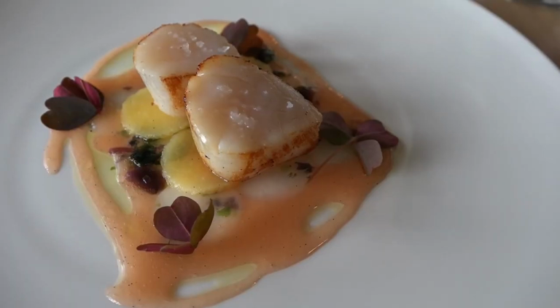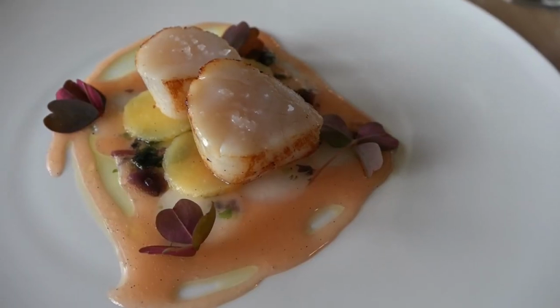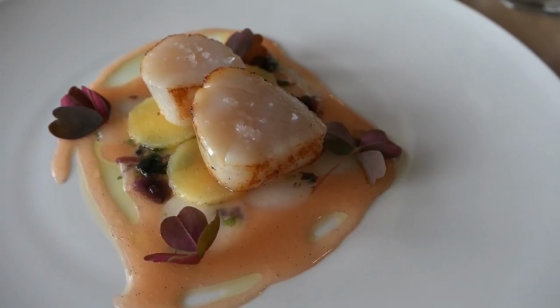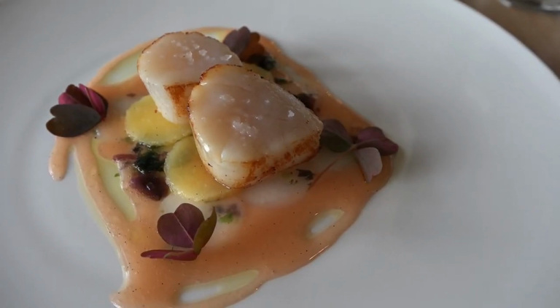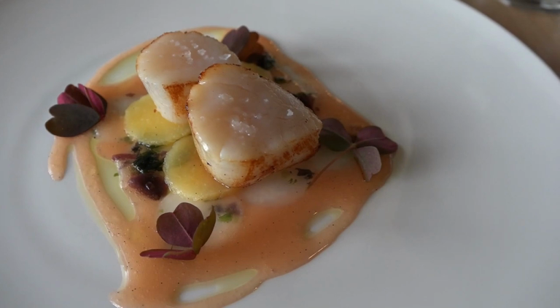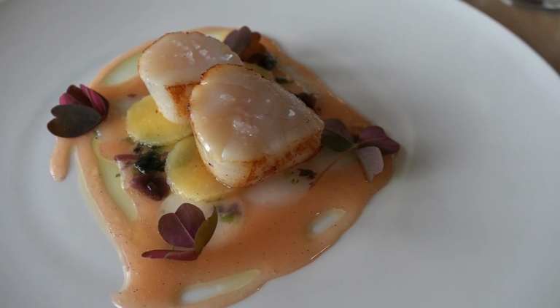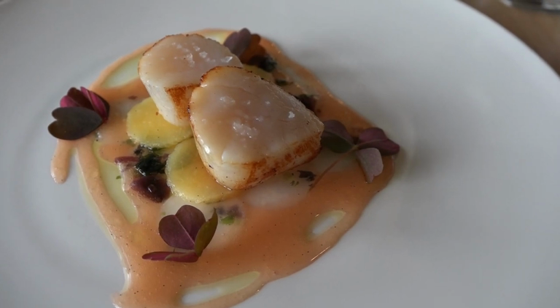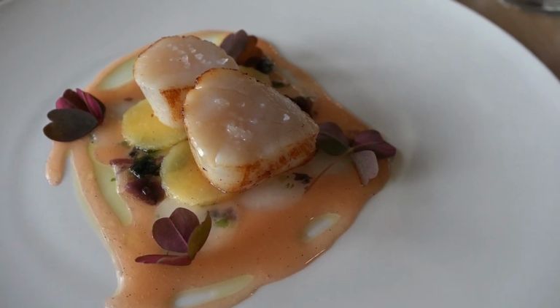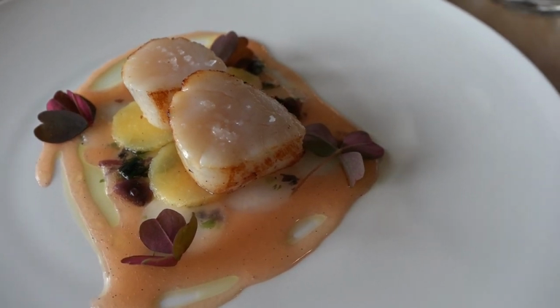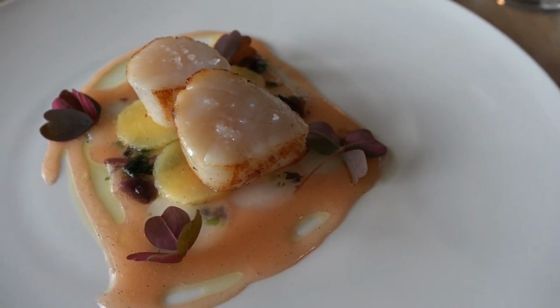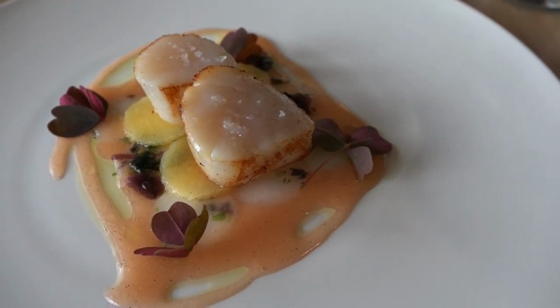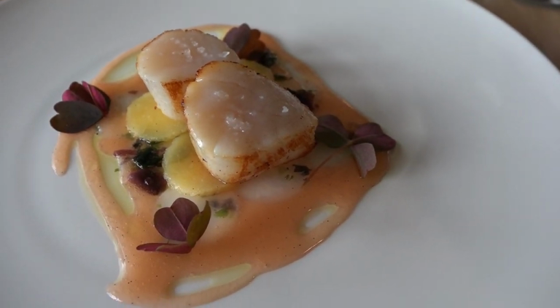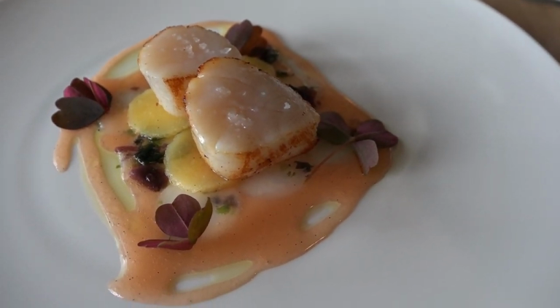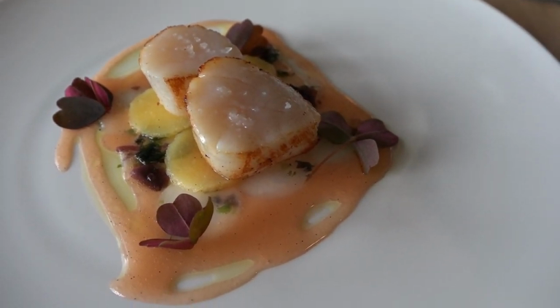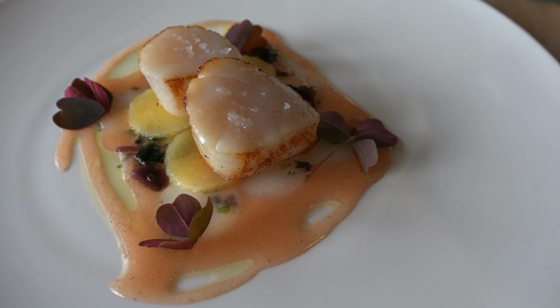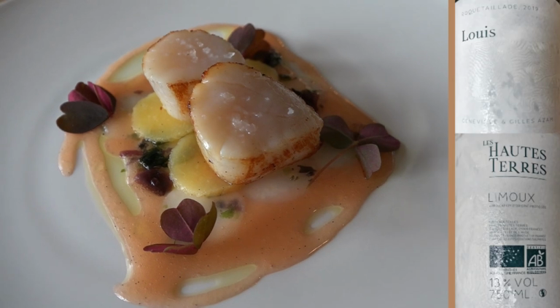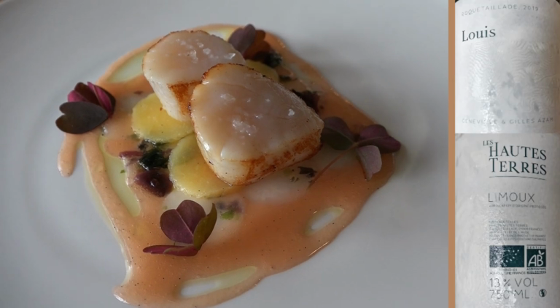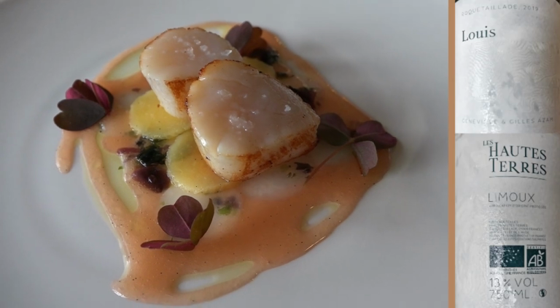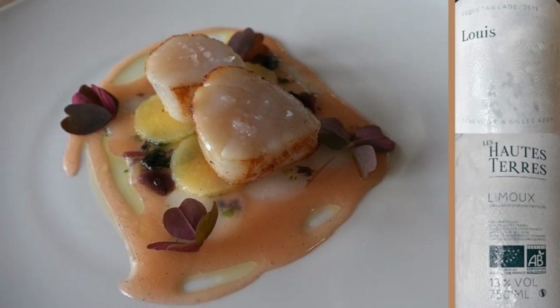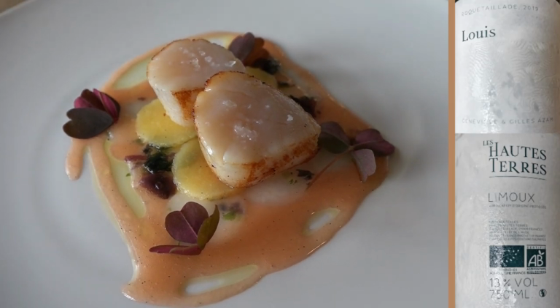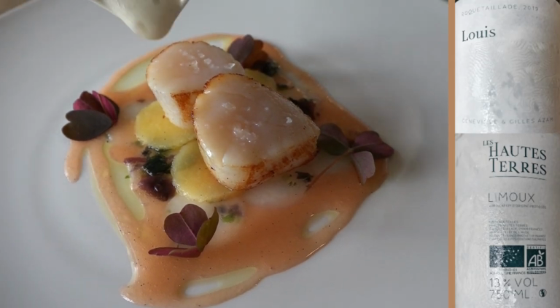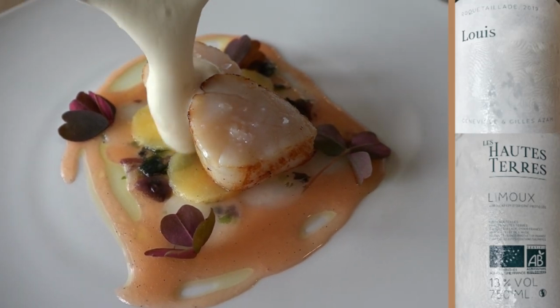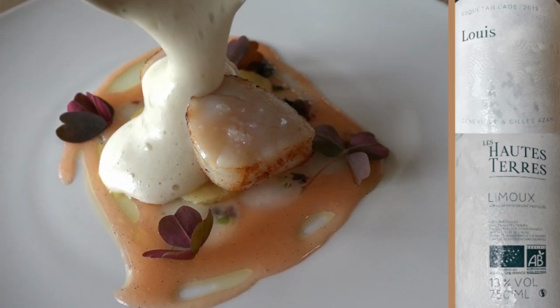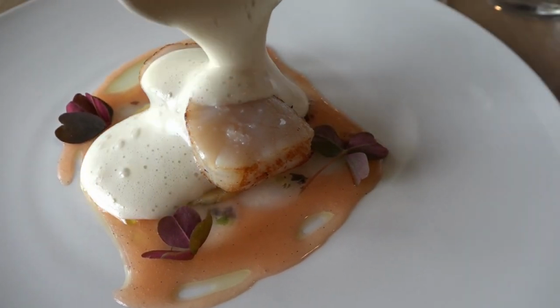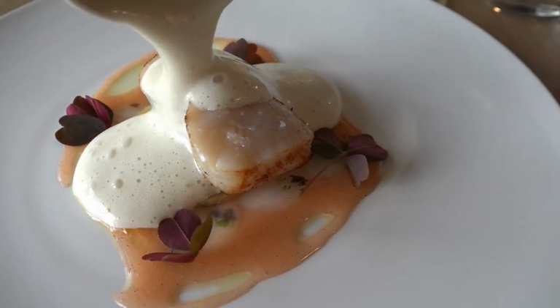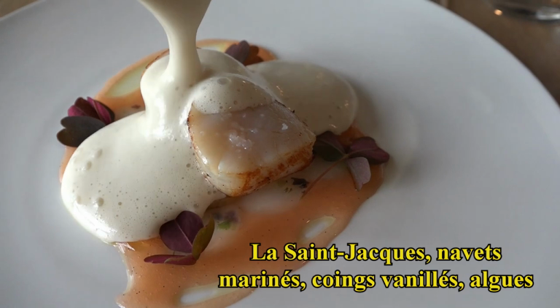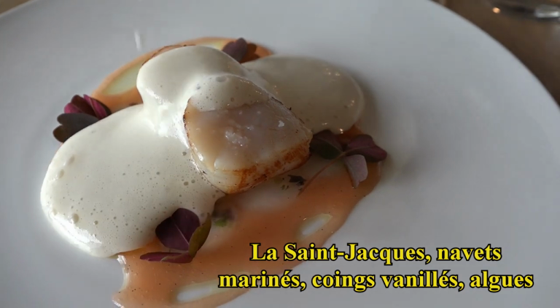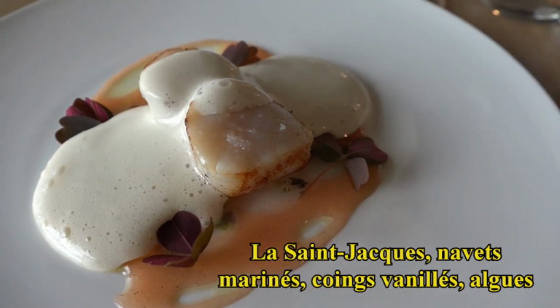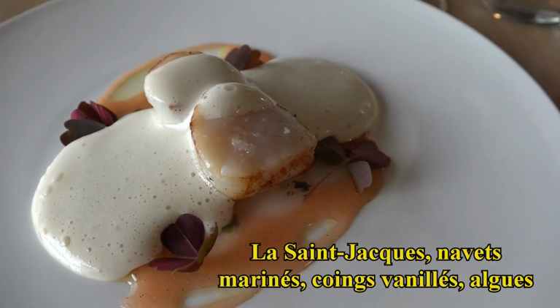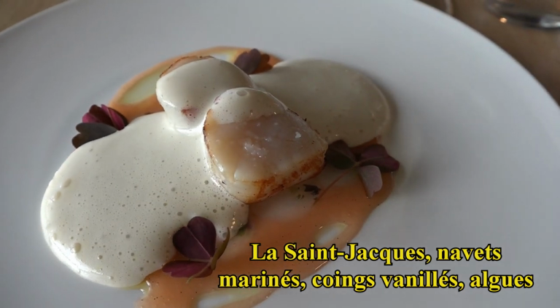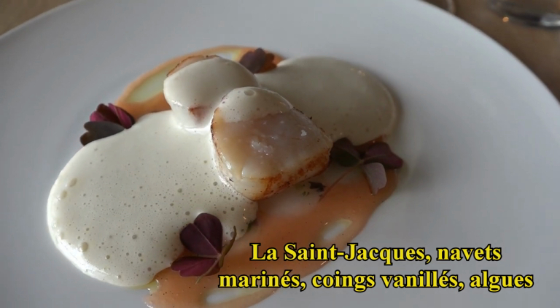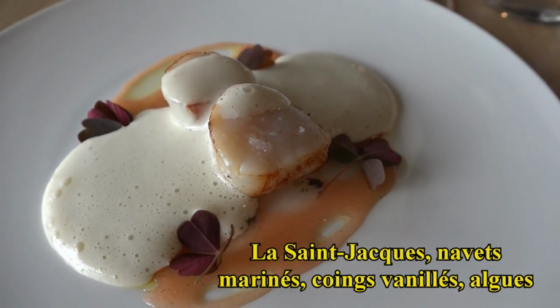On continue avec la Saint-Jacques, servi avec un jus de coin, des coins confits à la vanille et des petits navets marinés aux algues. Je vous sers ici une émulsion topinambour et Saint-Jacques. Bonne dégustation.